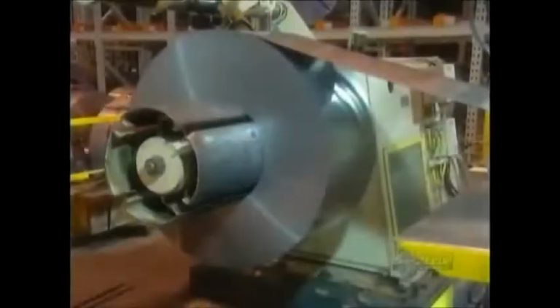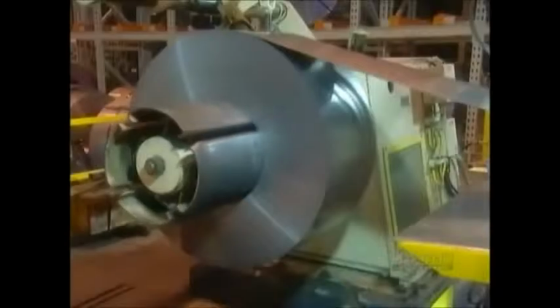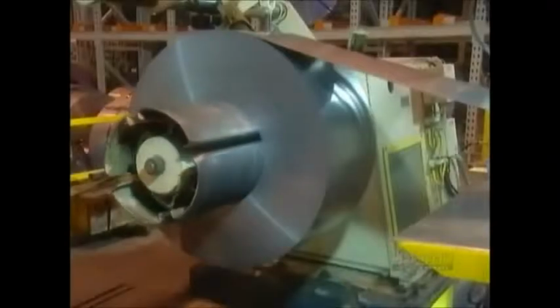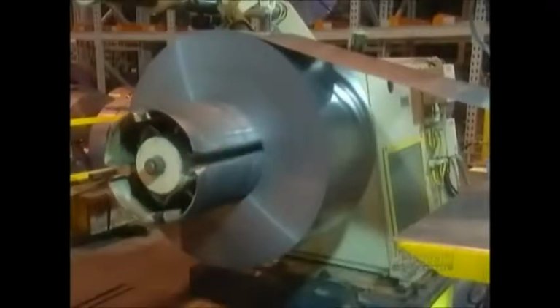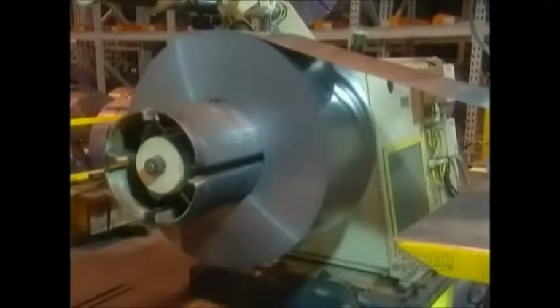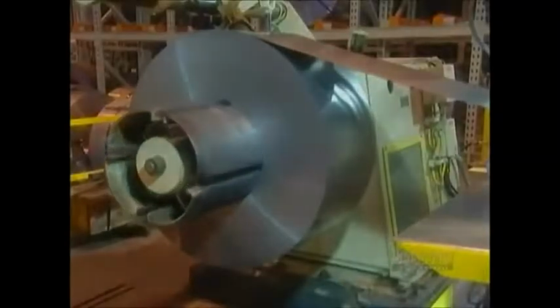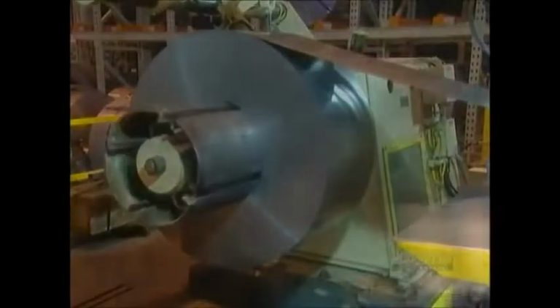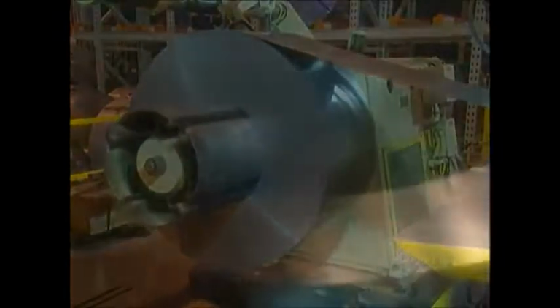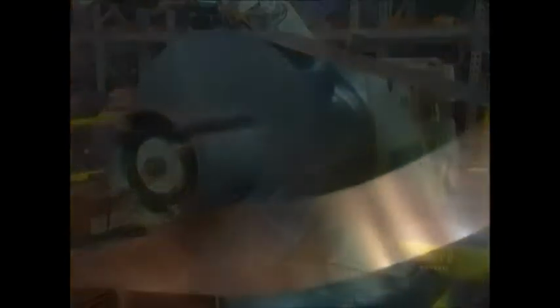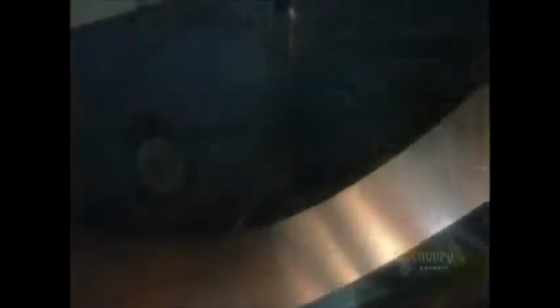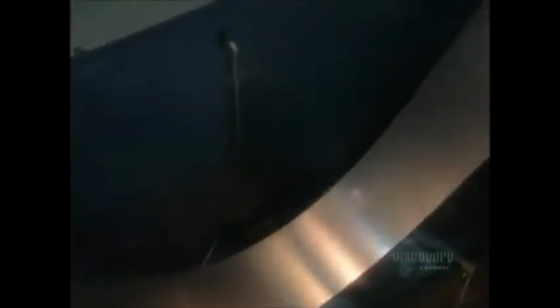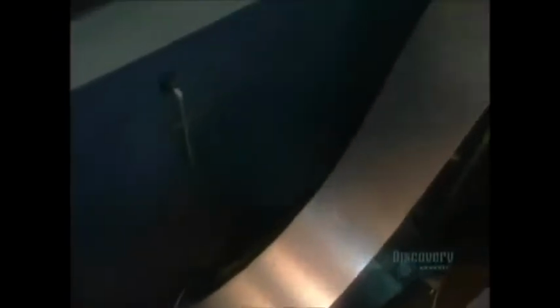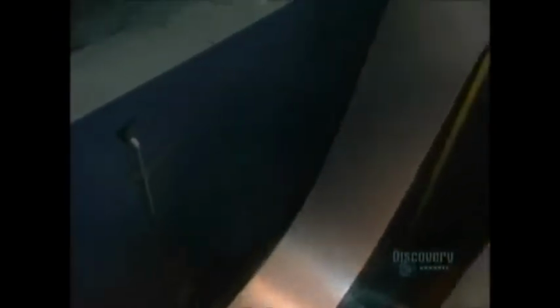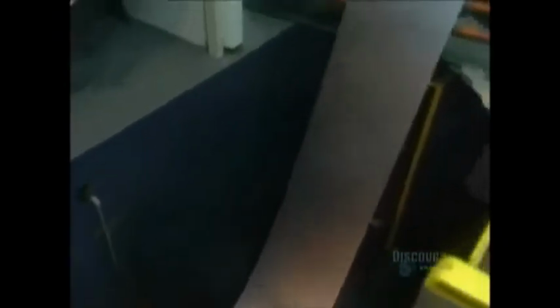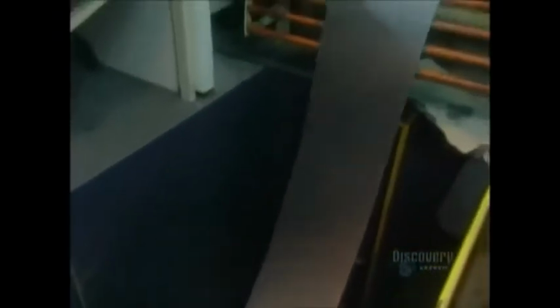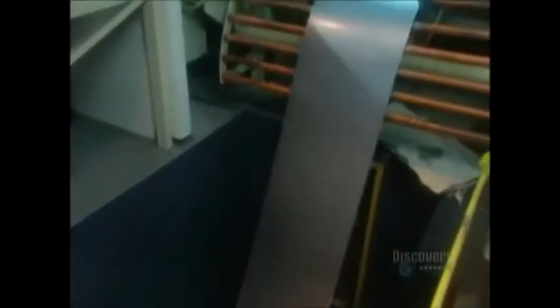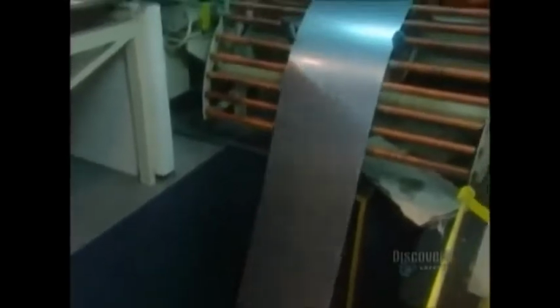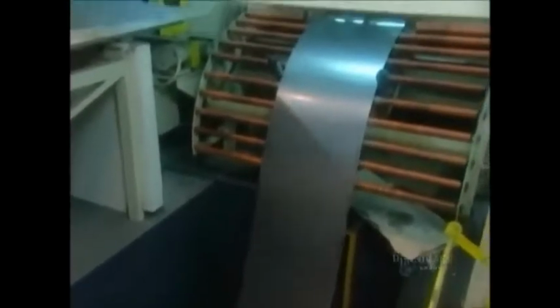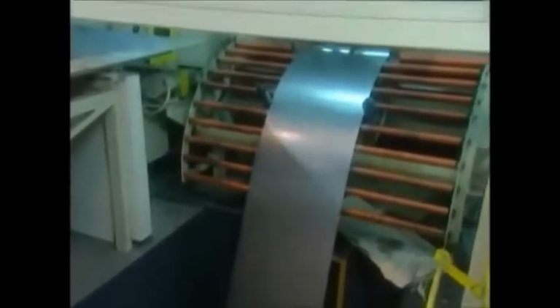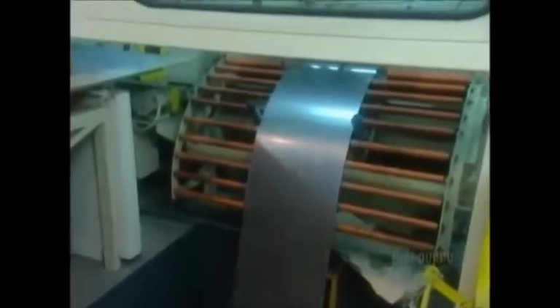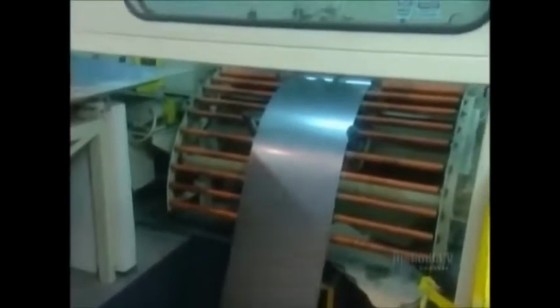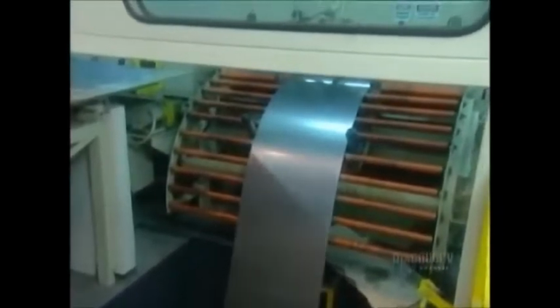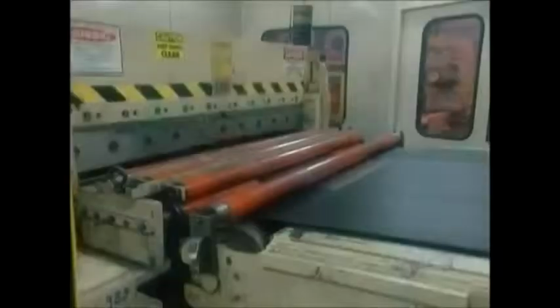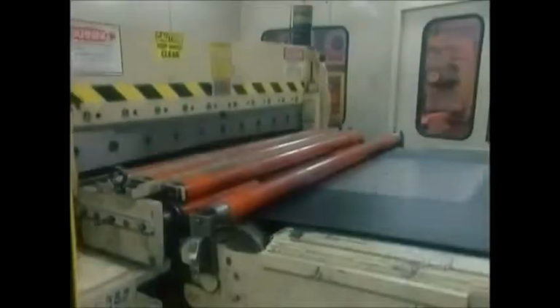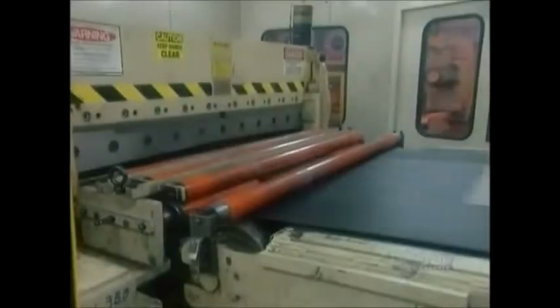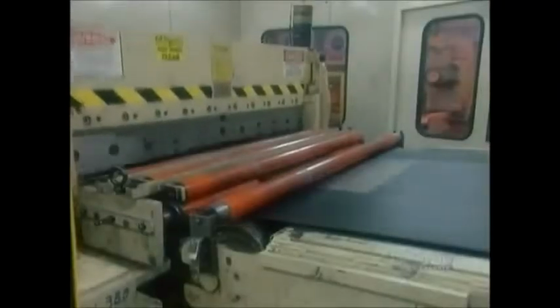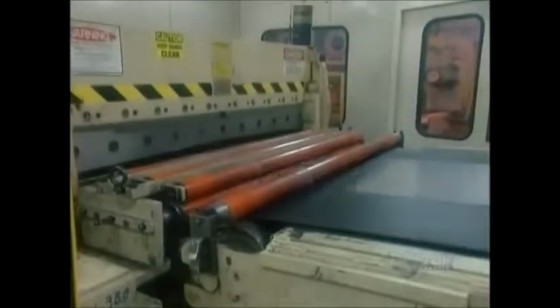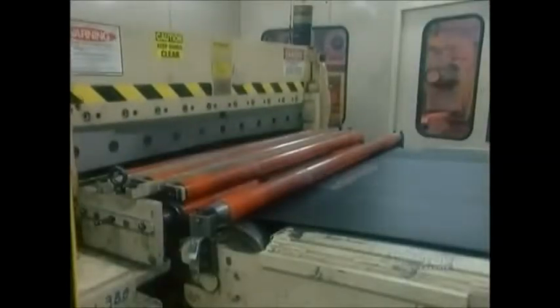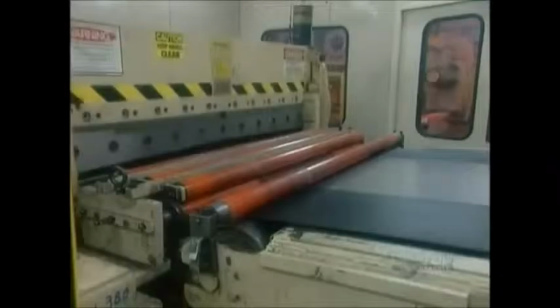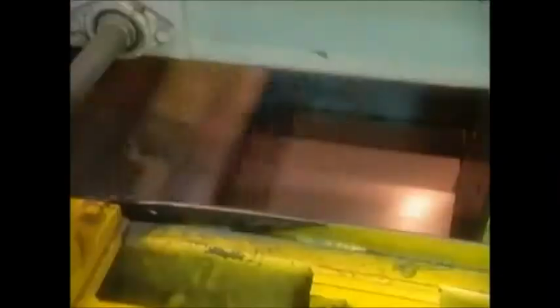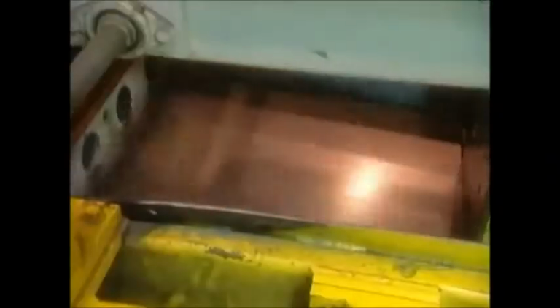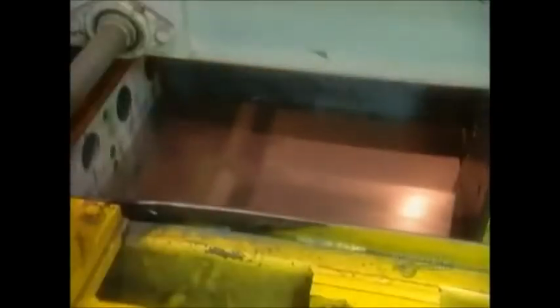Most of the parts are made from steel, just three-quarters of a millimeter thick. The factory receives it from the supplier in giant rolls. They go onto a machine that cuts sheets about a meter long.